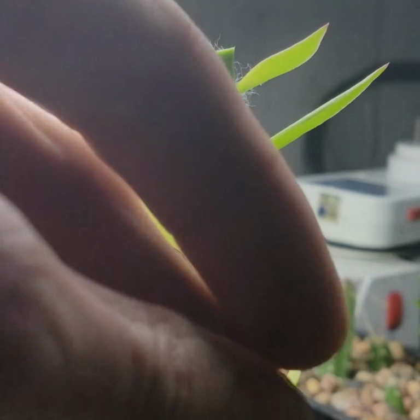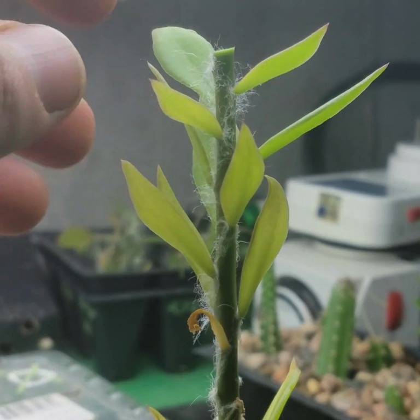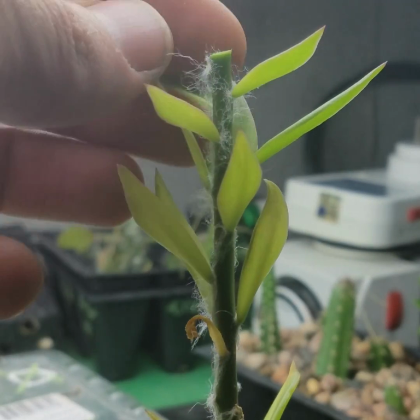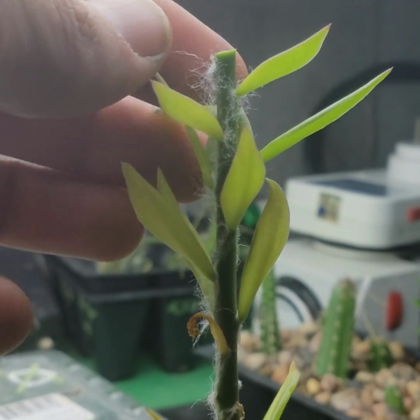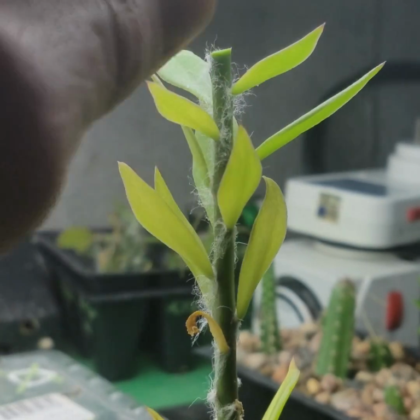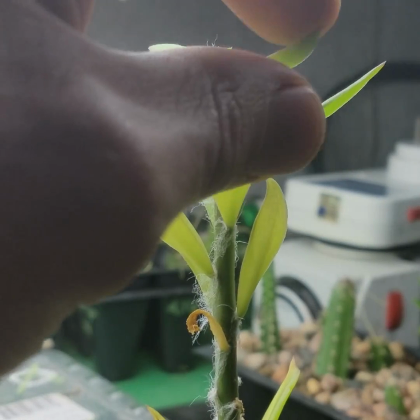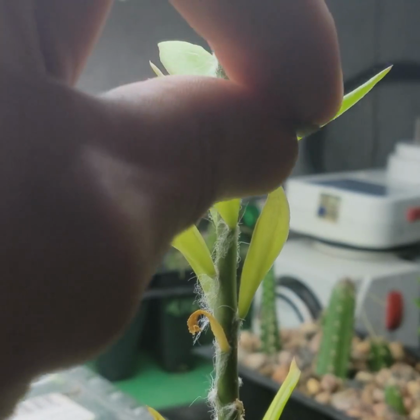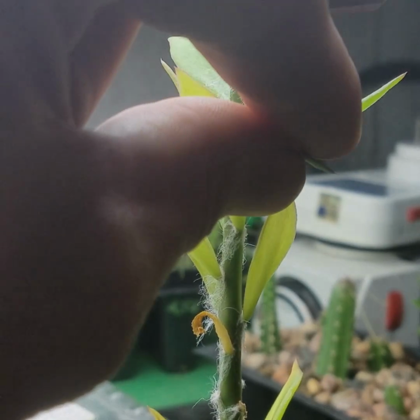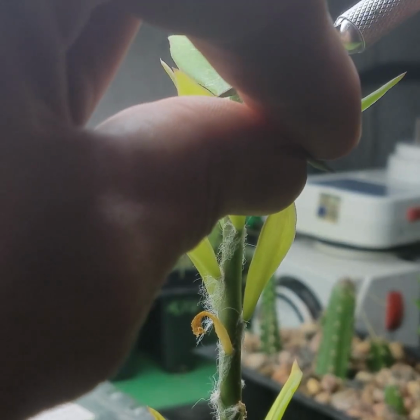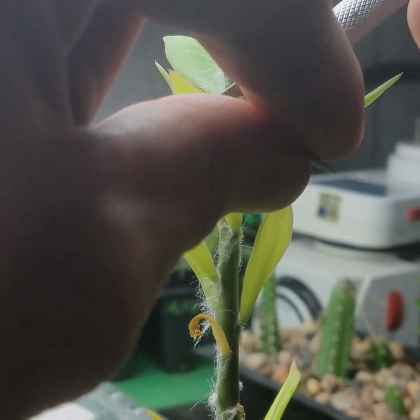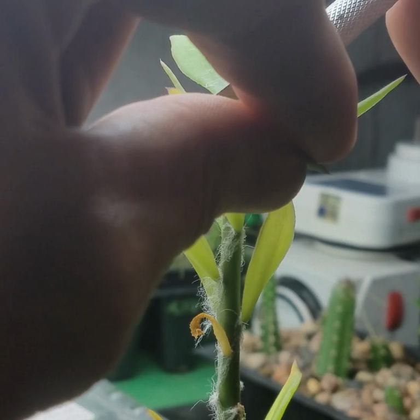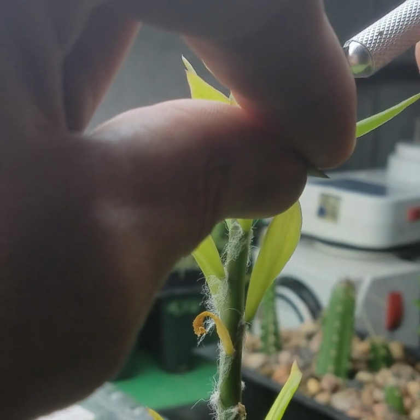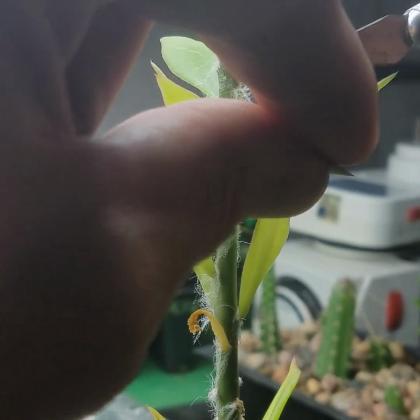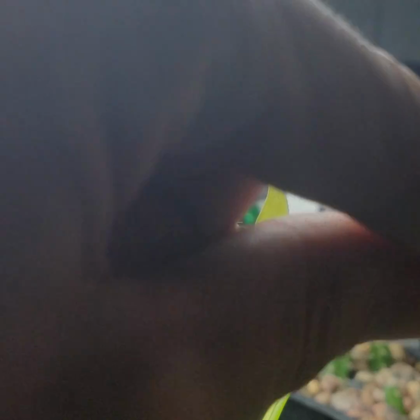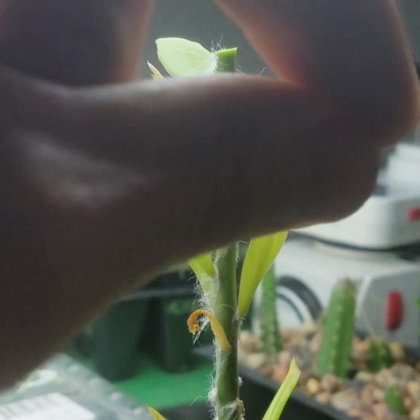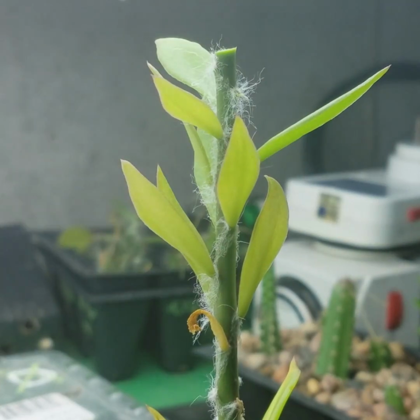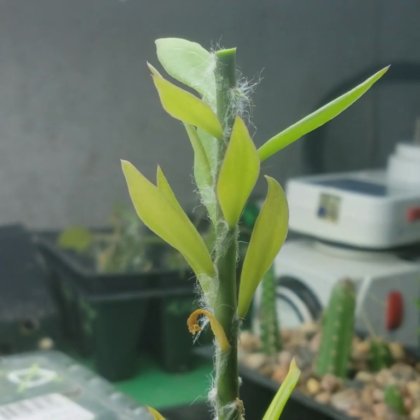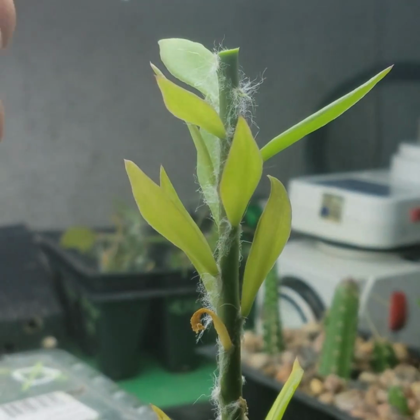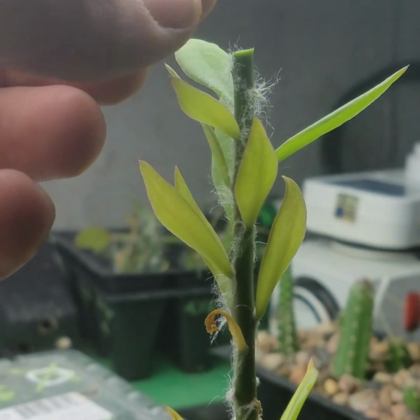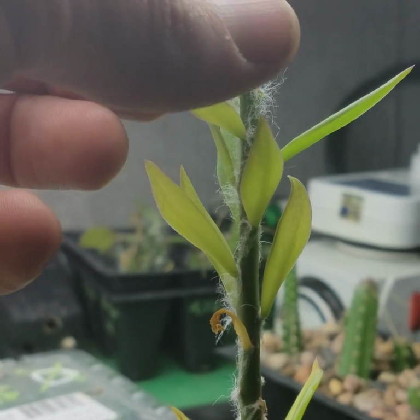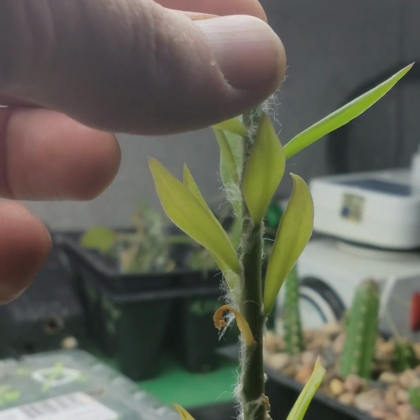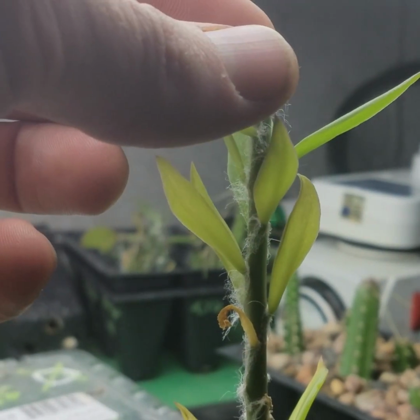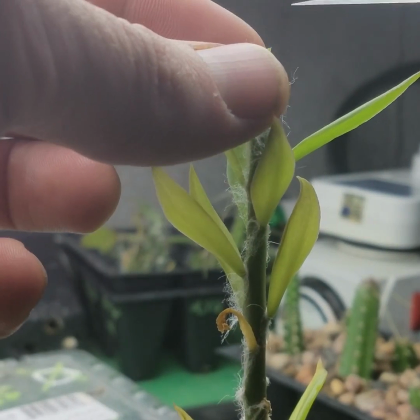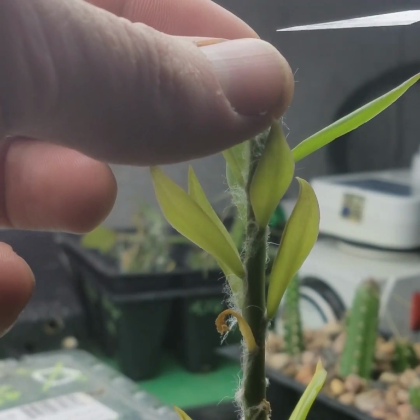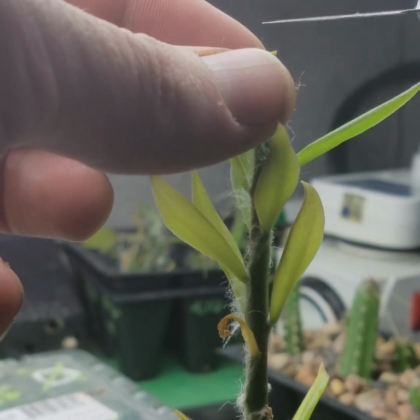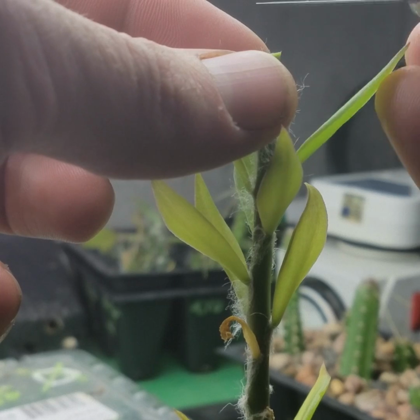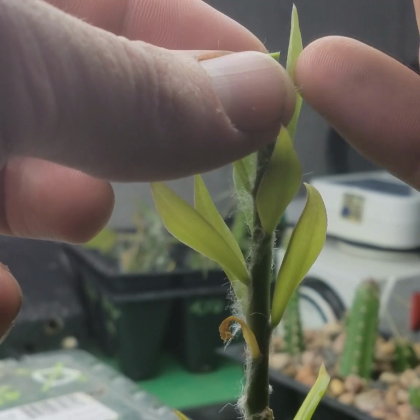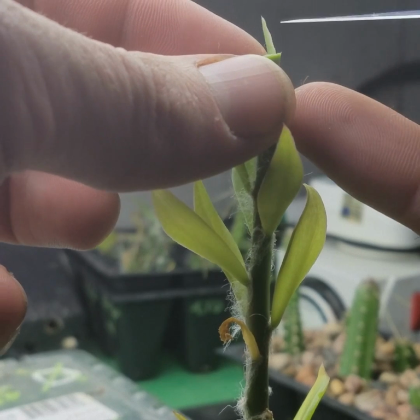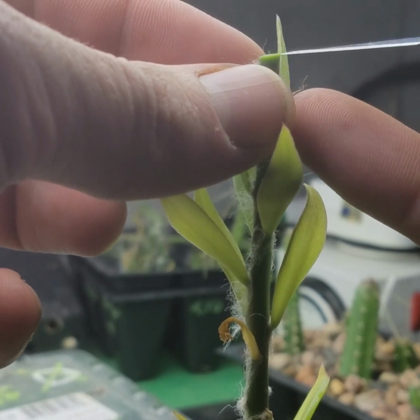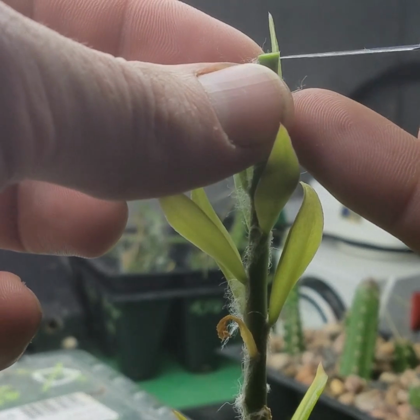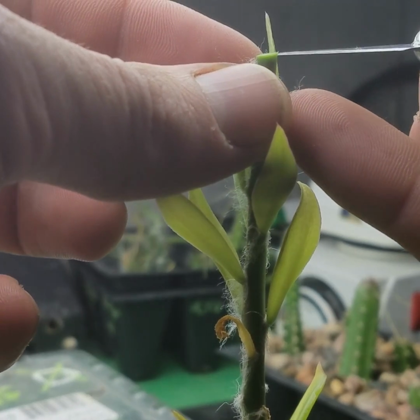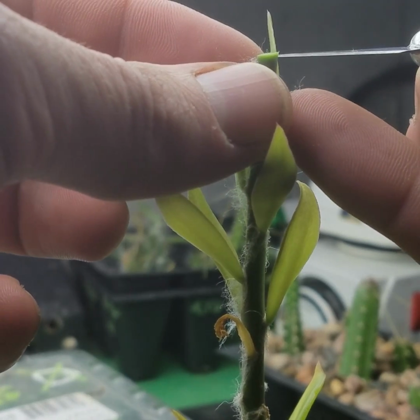Go ahead and take that off. I'll probably take that leaf off too. And then we'll go ahead and cut this a little more cleanly.